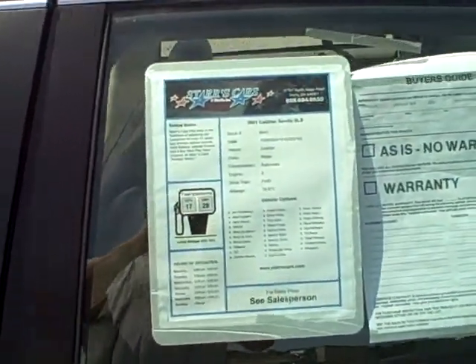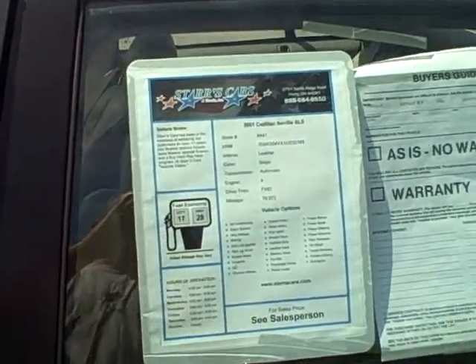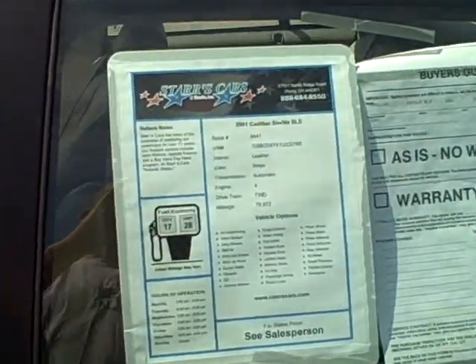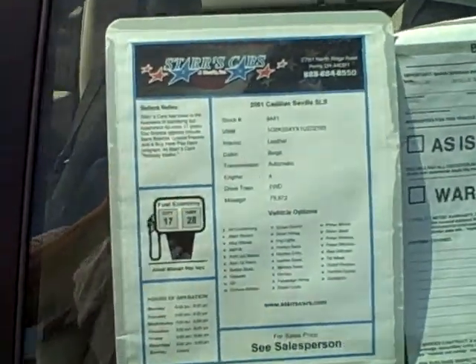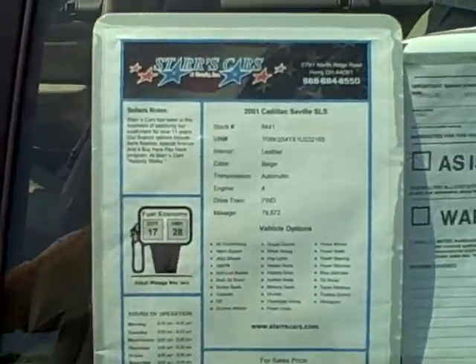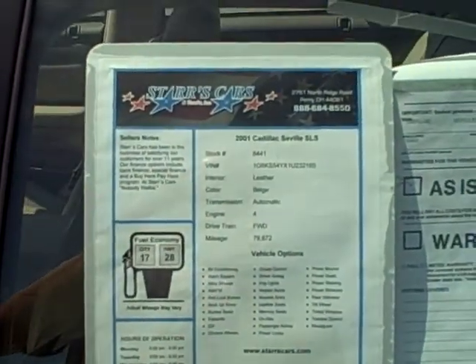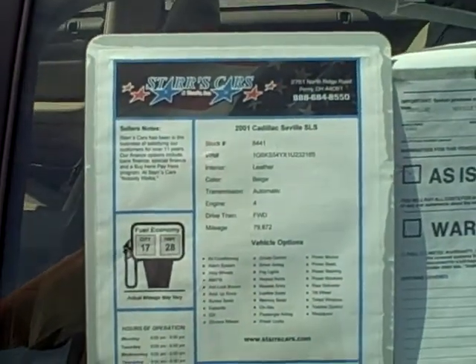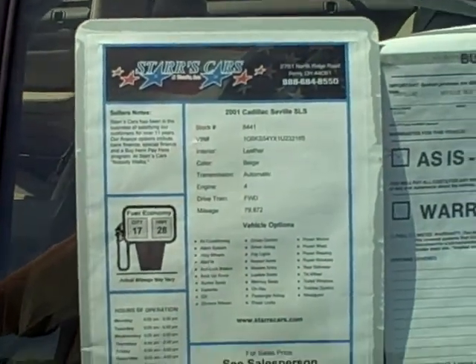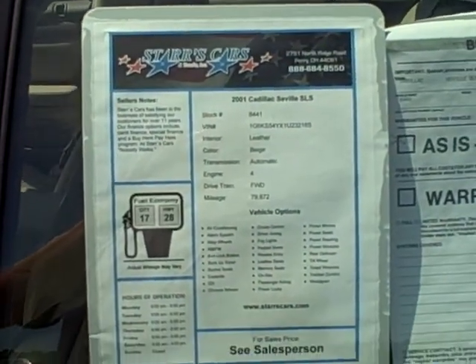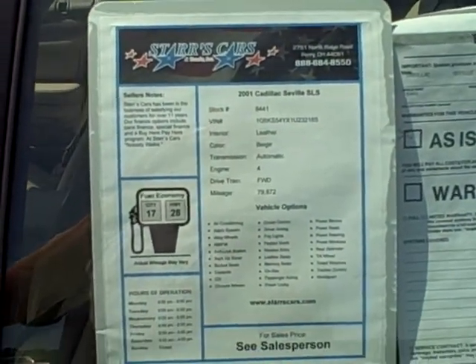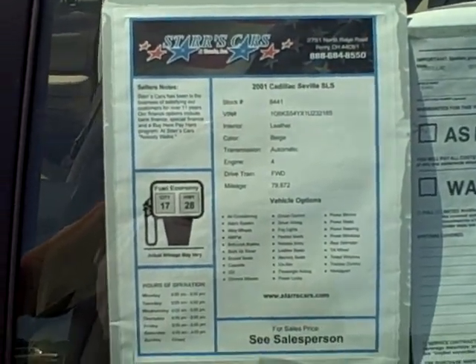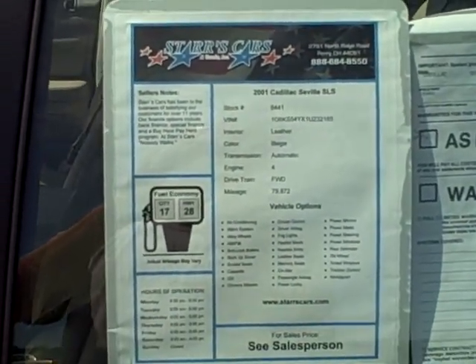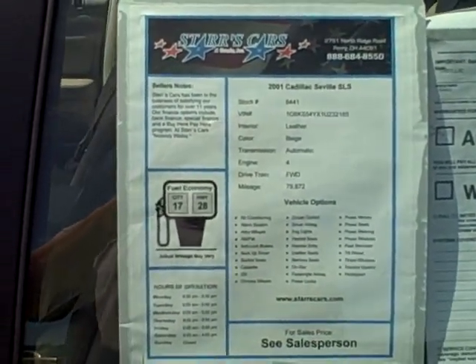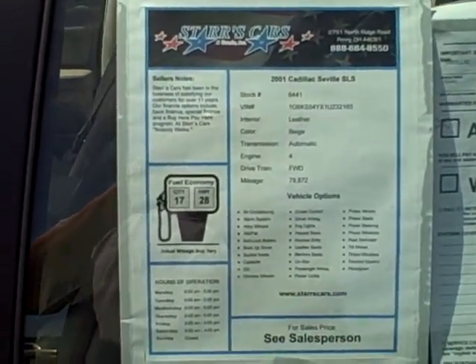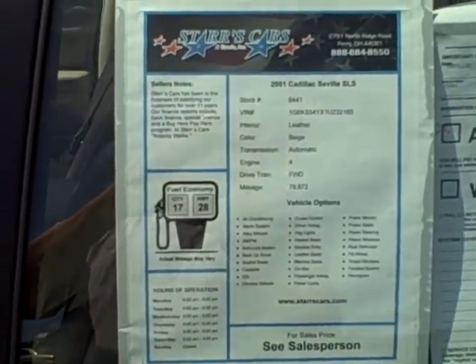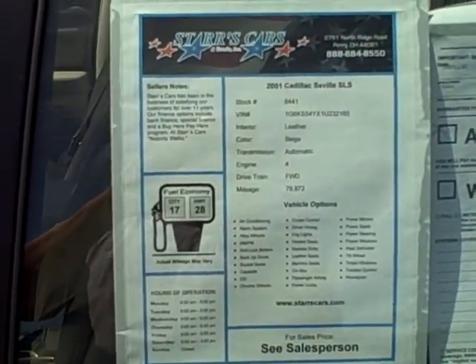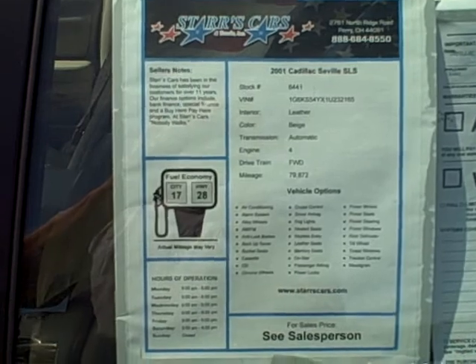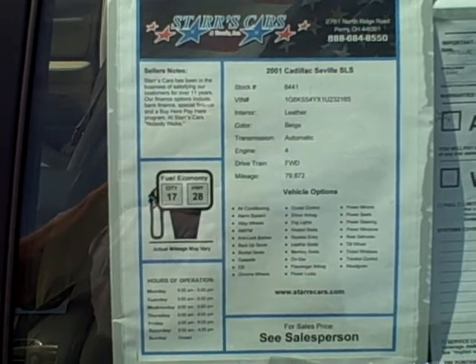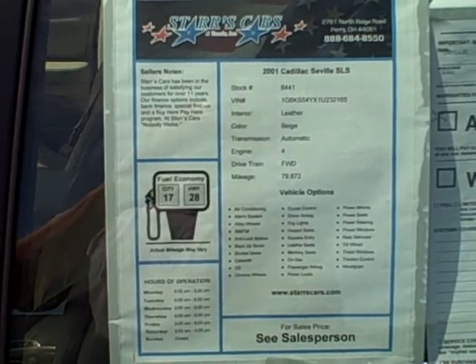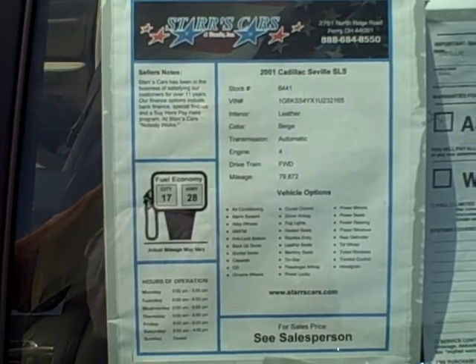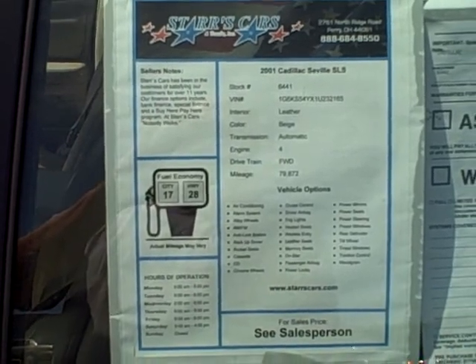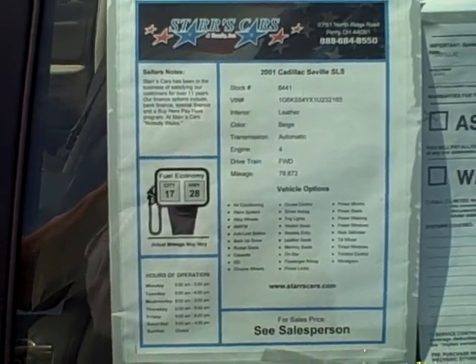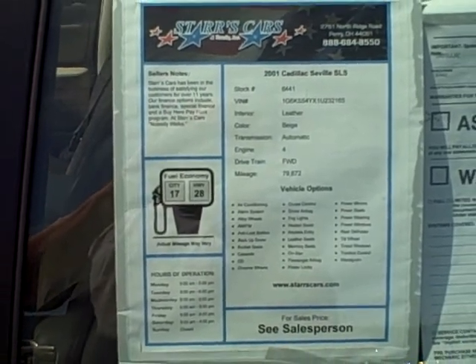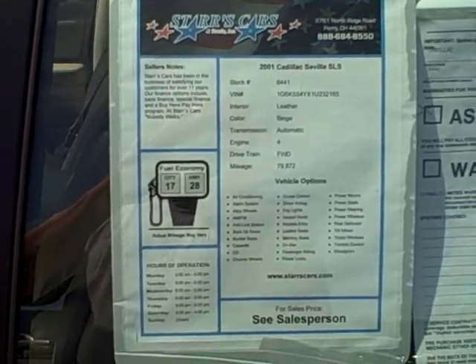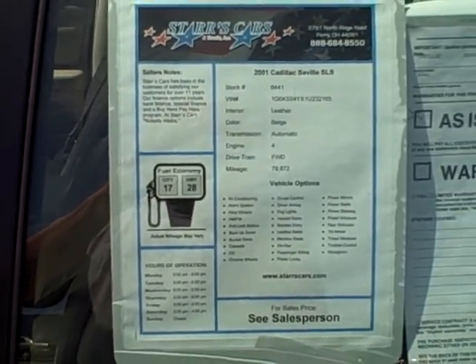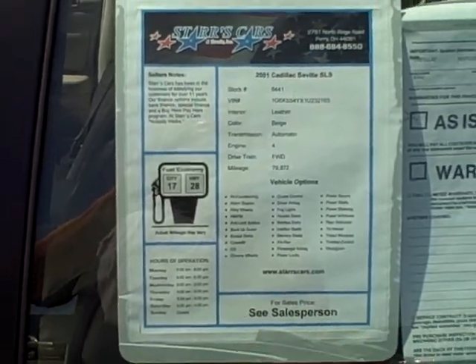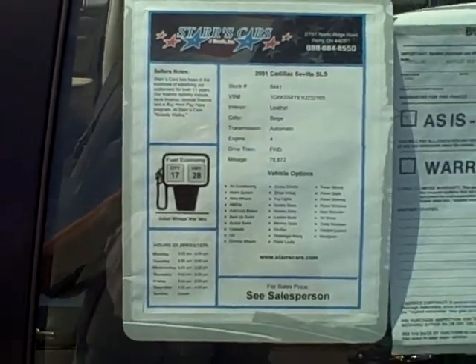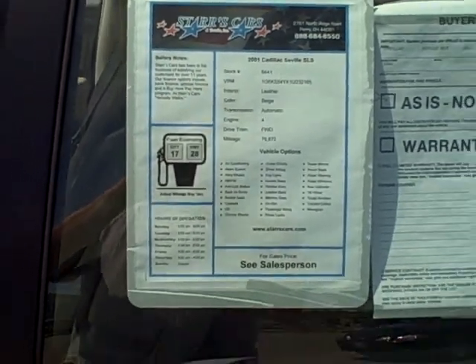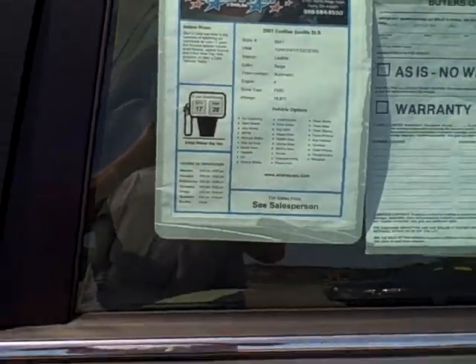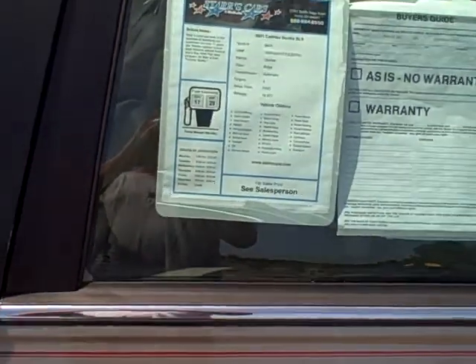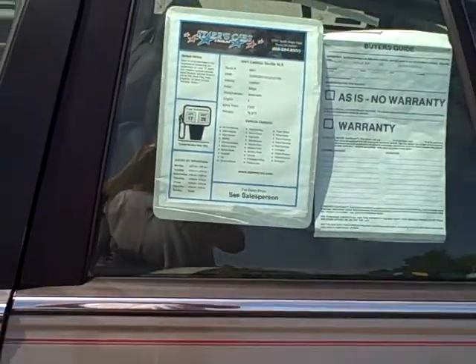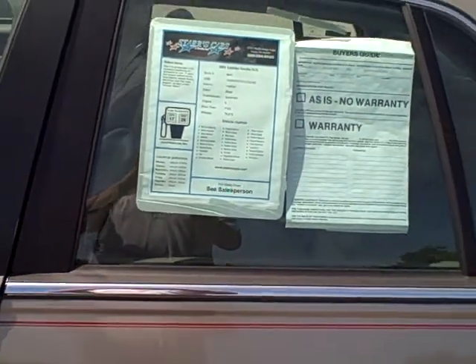Welcome back to Stars Cars and Trucks. I'm Jason. I'm showing you a 2001 Cadillac Seville SLS.